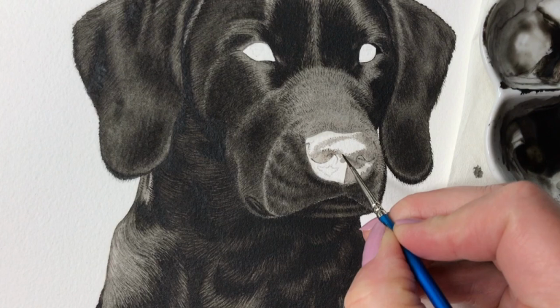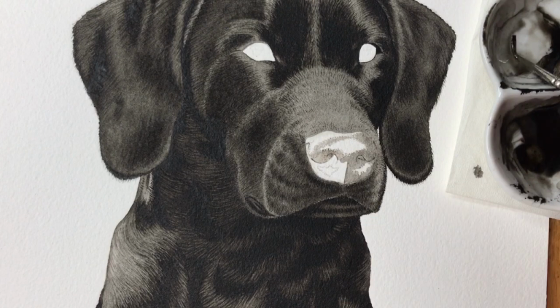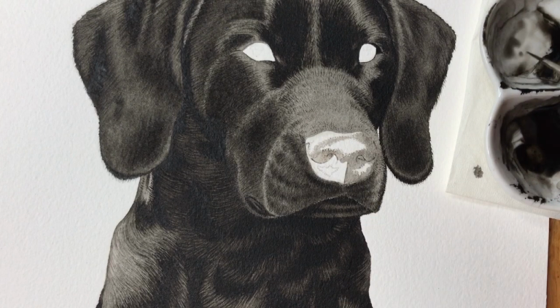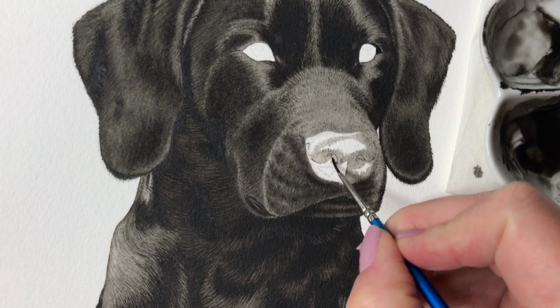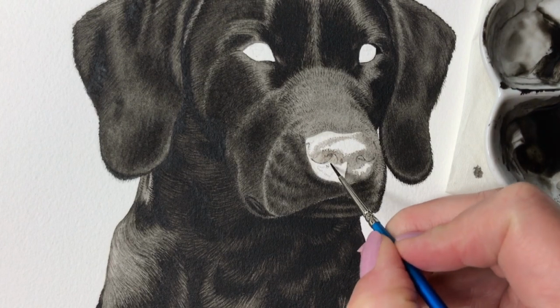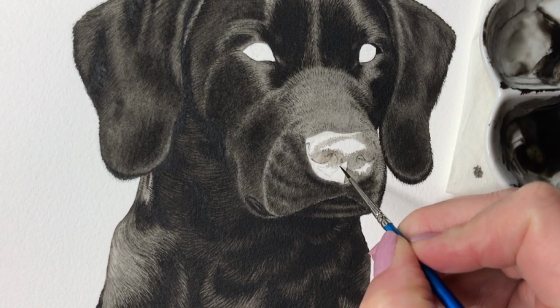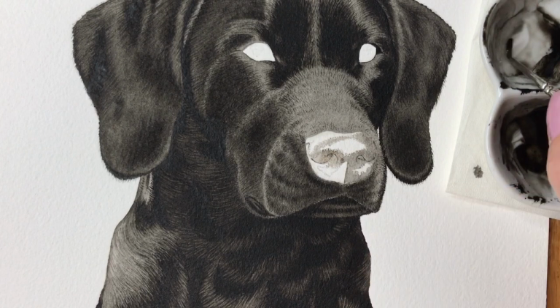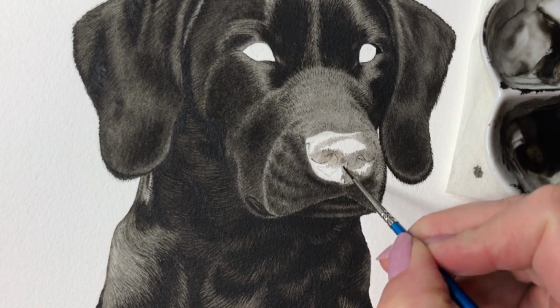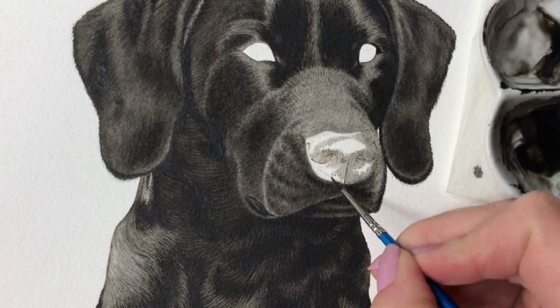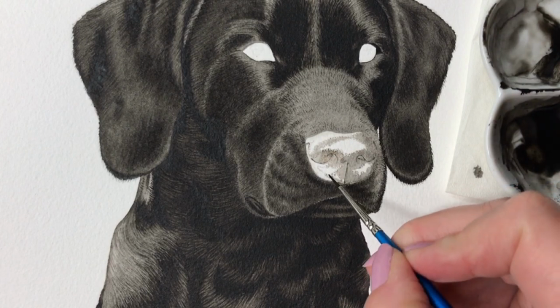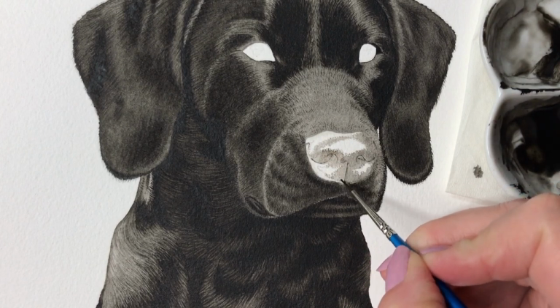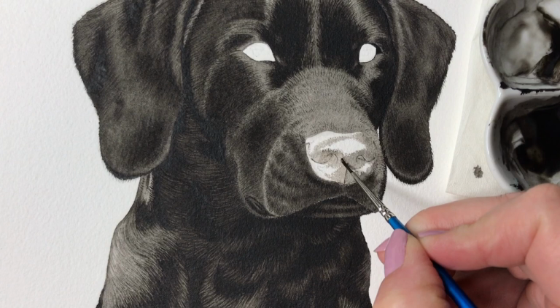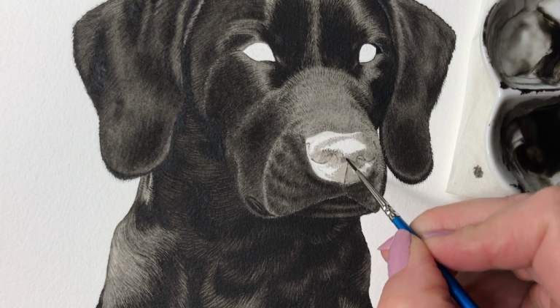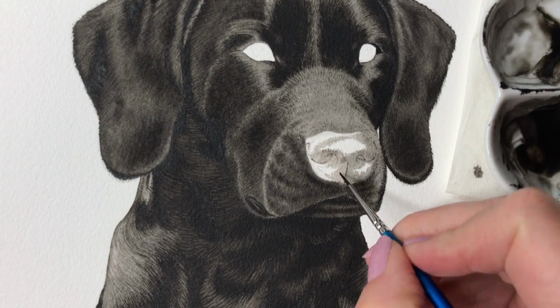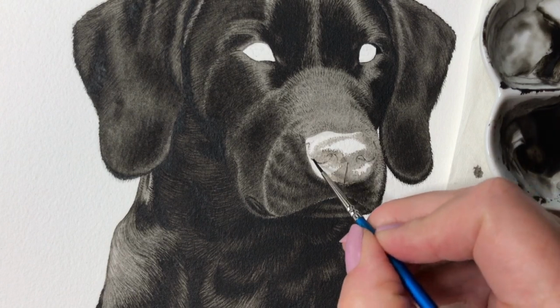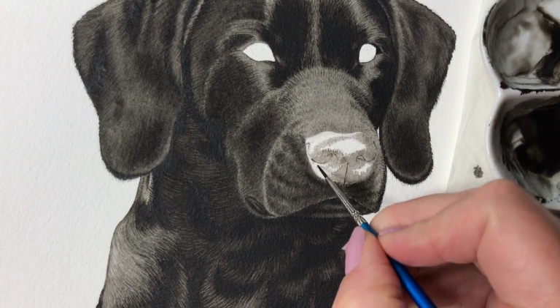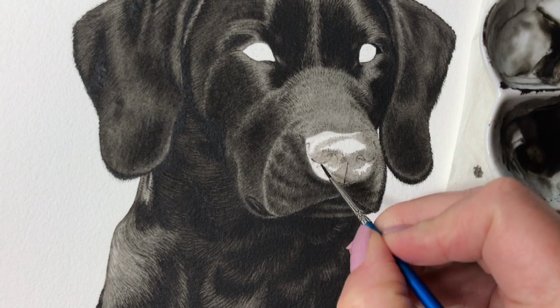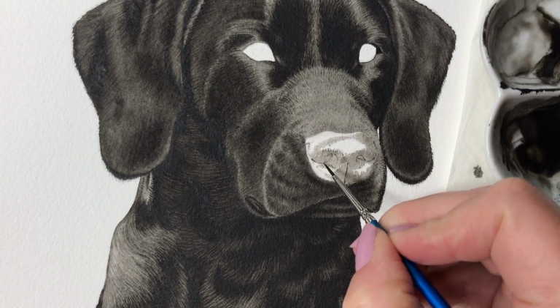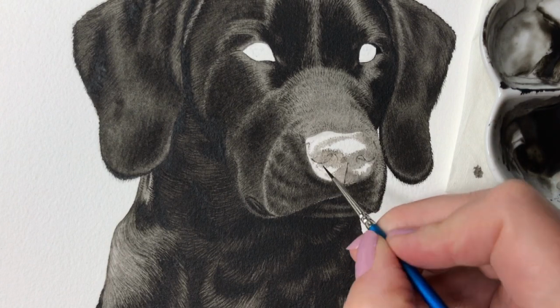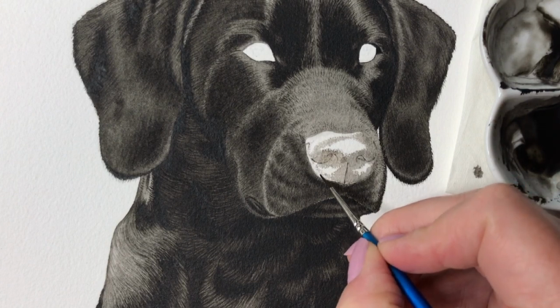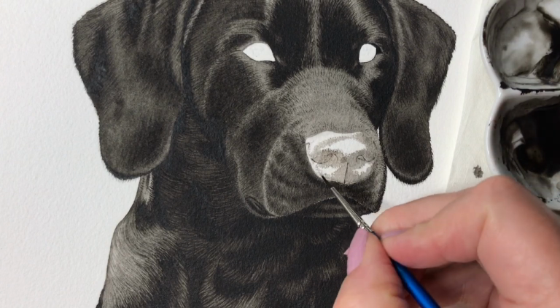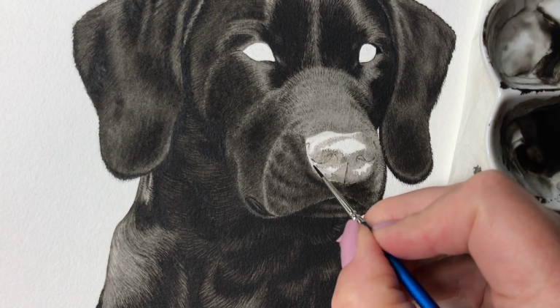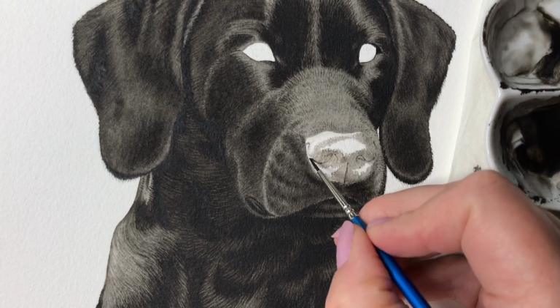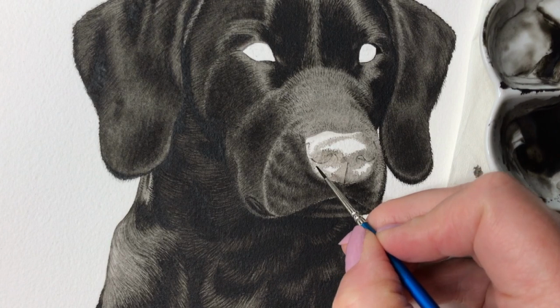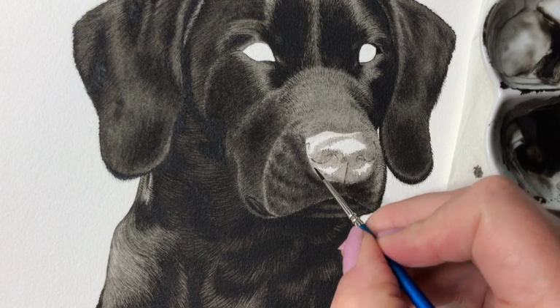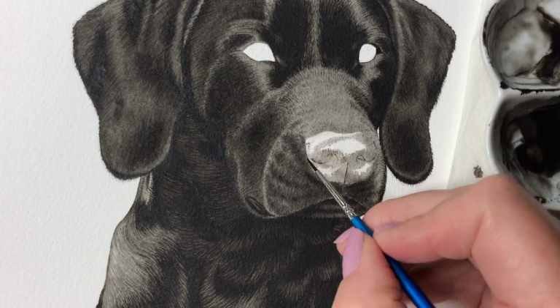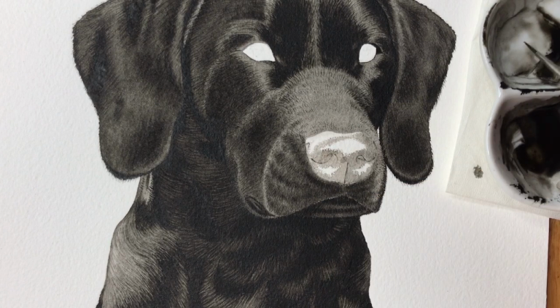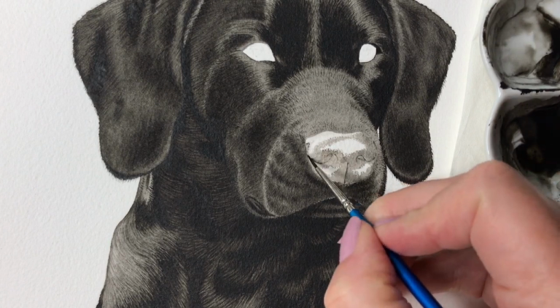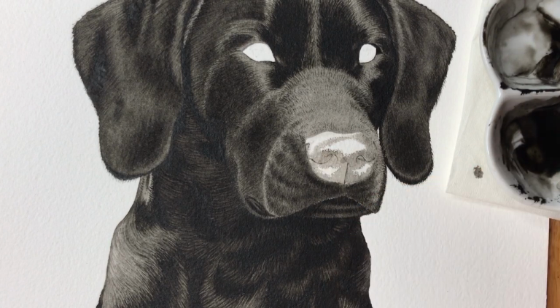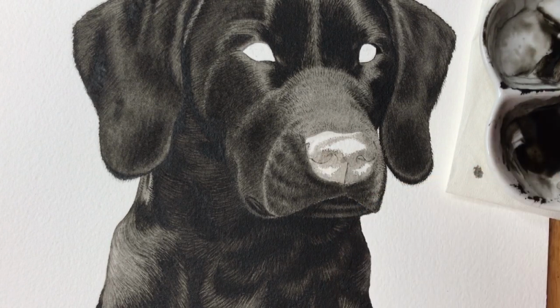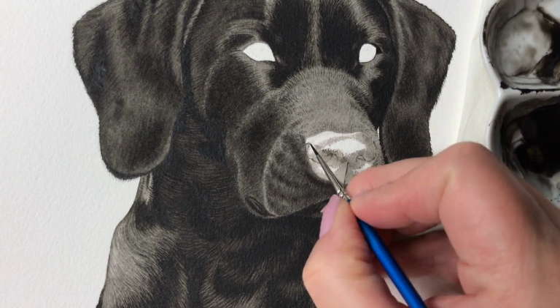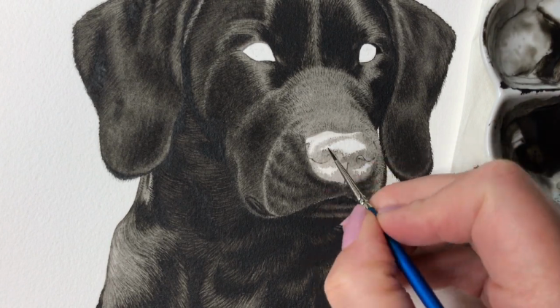Dog noses are textured, so along the edges of the shiny areas I apply painting dots. This technique is called stippling and I do this to make the outlines of the shiny parts irregular to create texture to the nose.